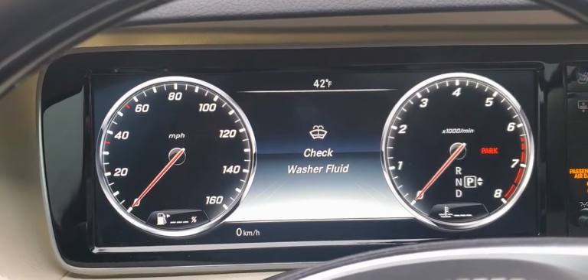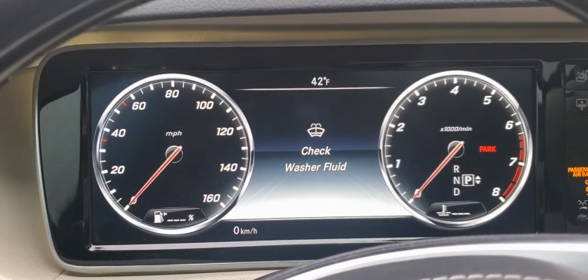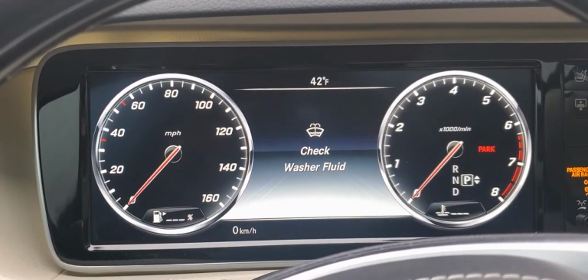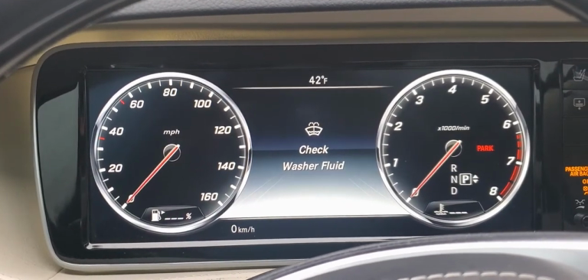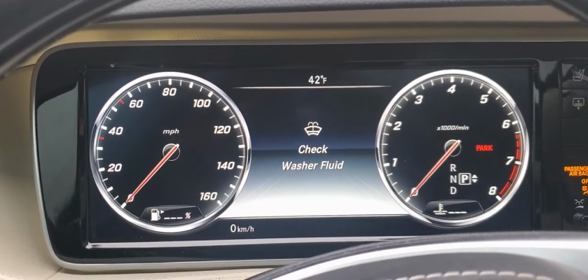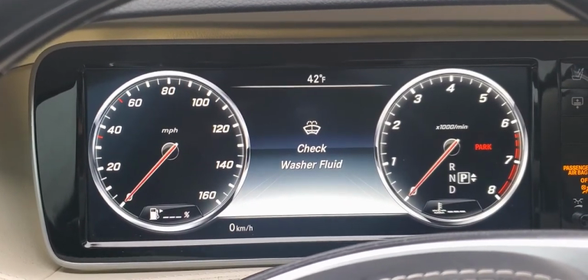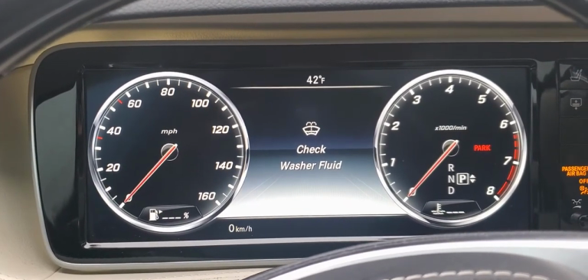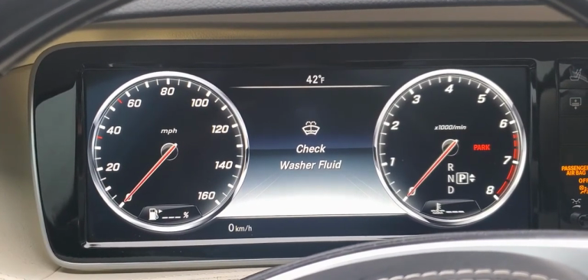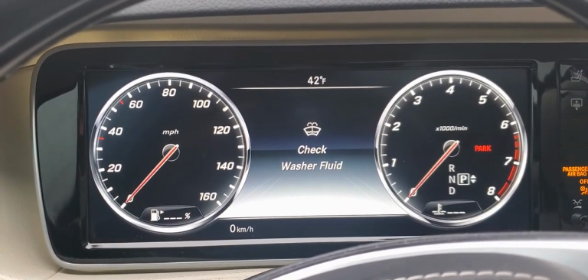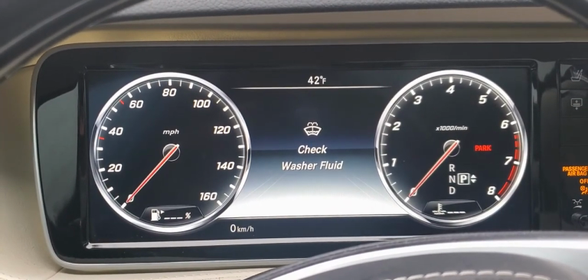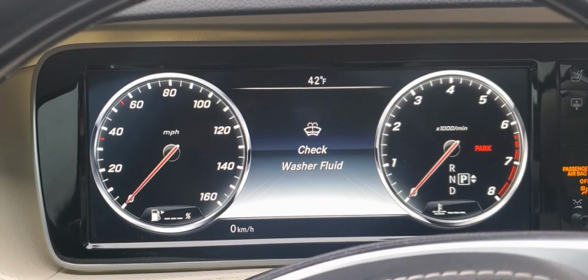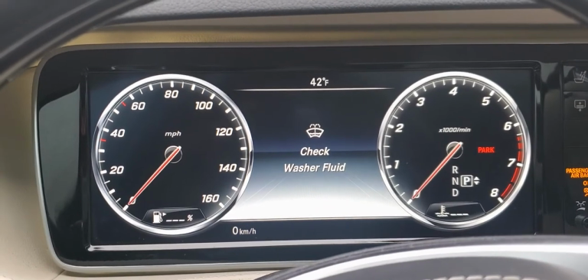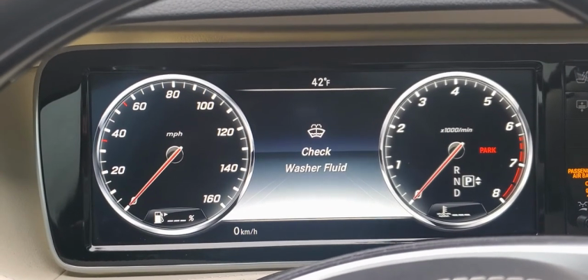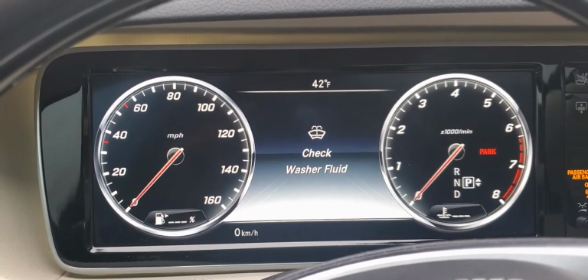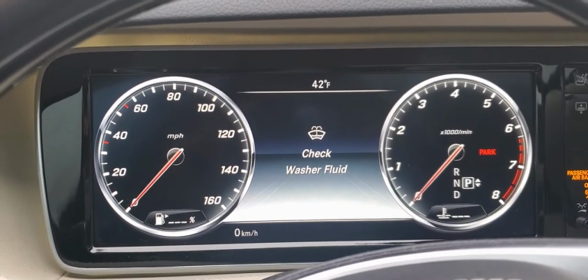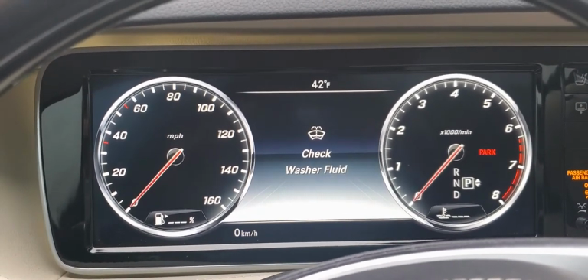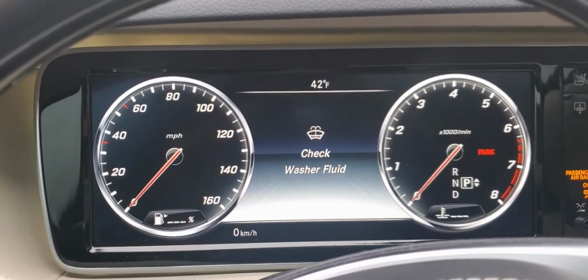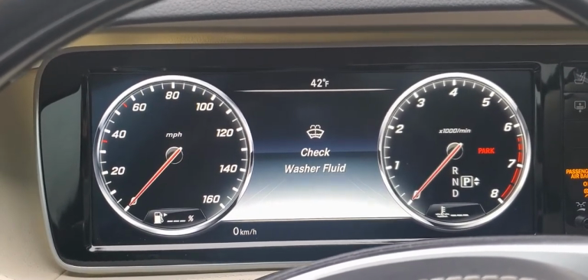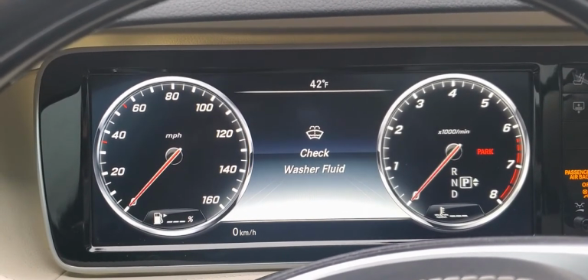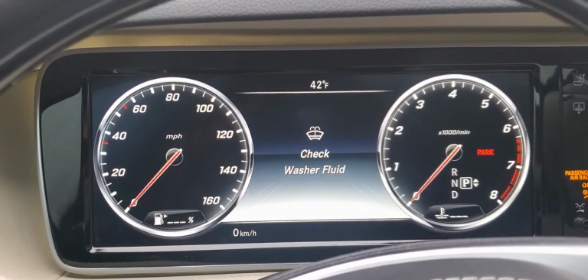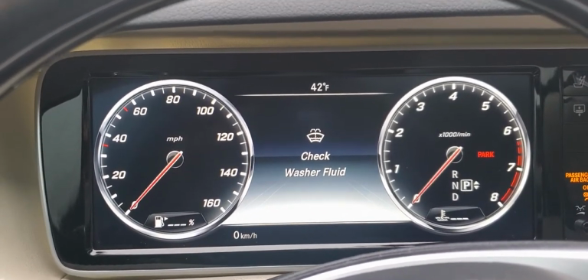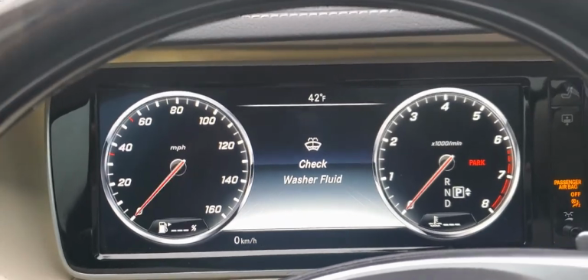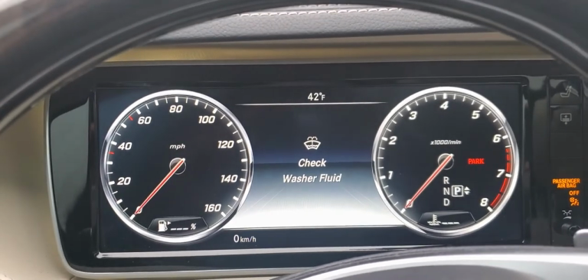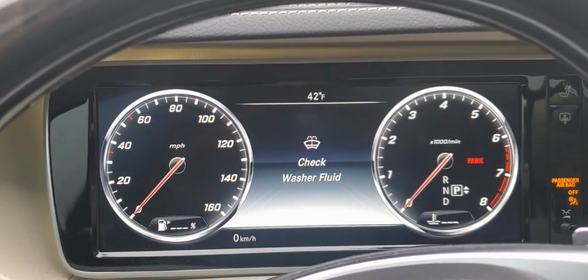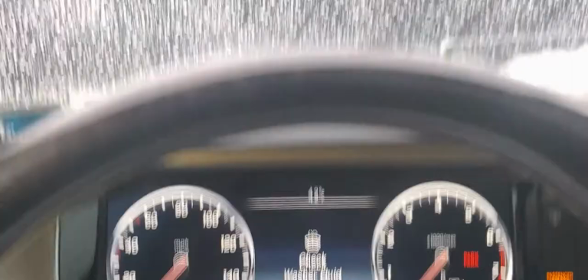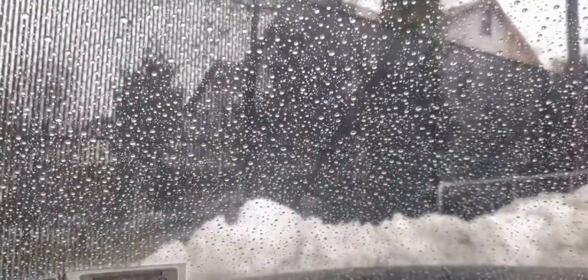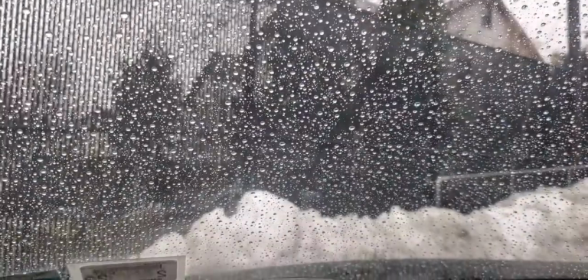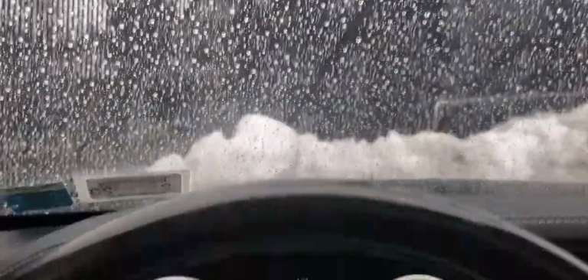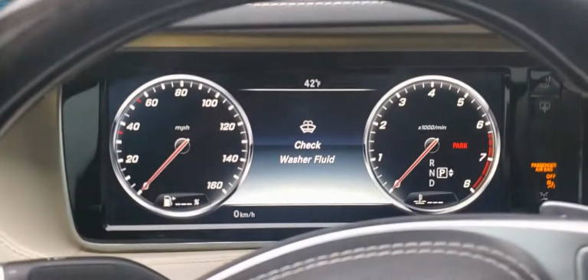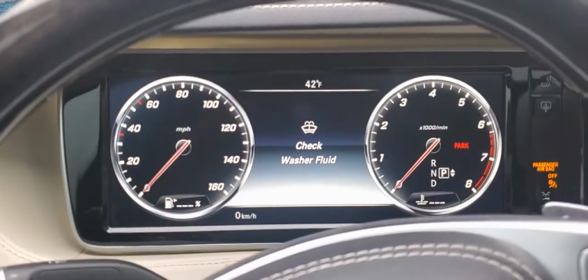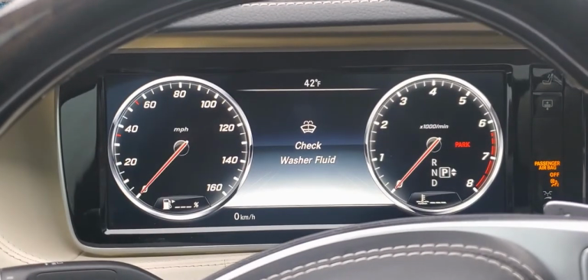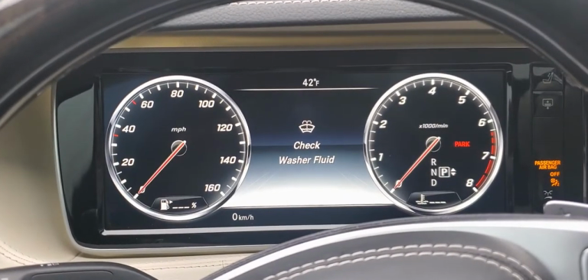Hello, today we're going to talk about which is the best windshield wiper fluid for your W222 Series or 2016 Mercedes-Benz S550. We're going to look at both types and see which is the best, and today is a perfect day for that because it's raining. Let's get started.